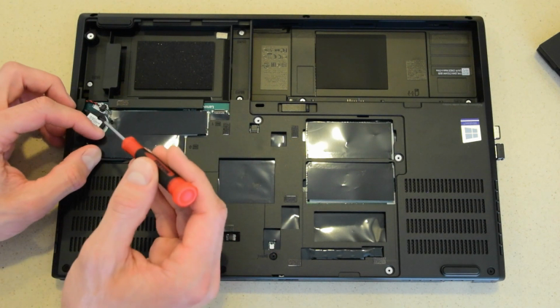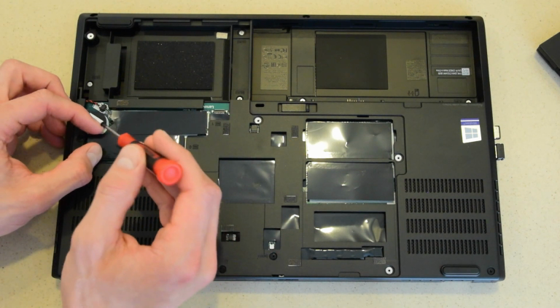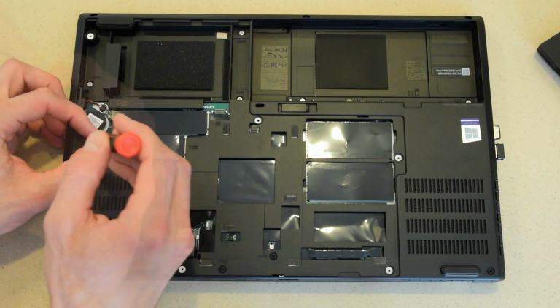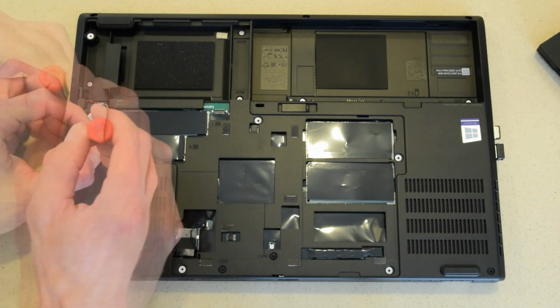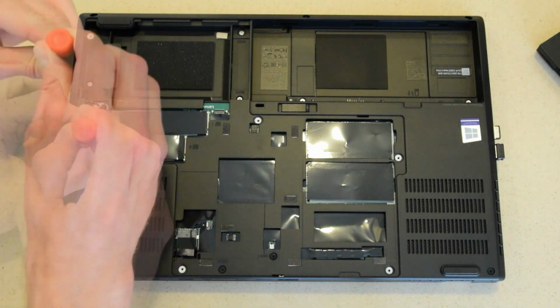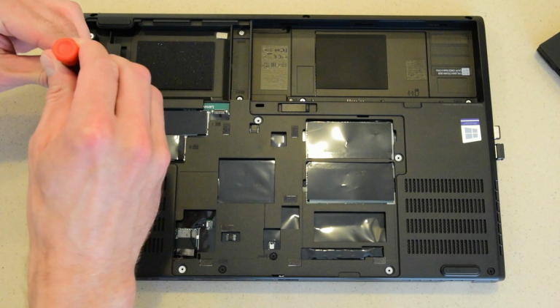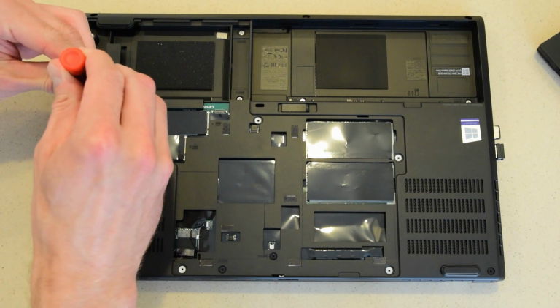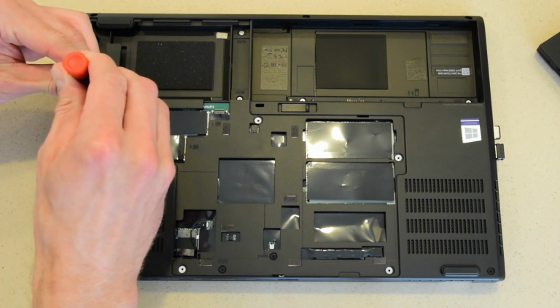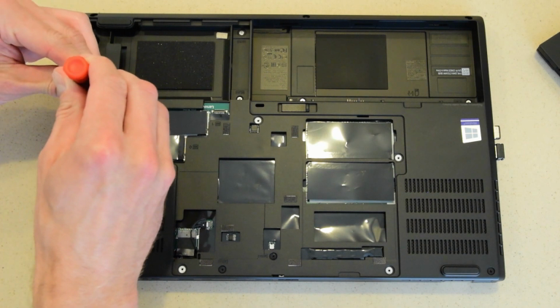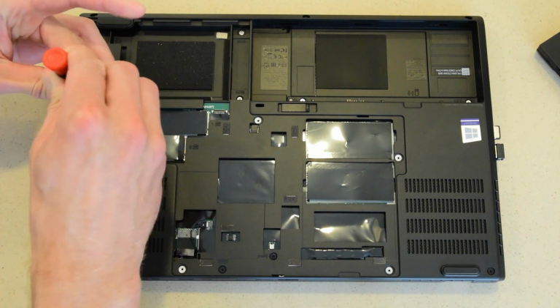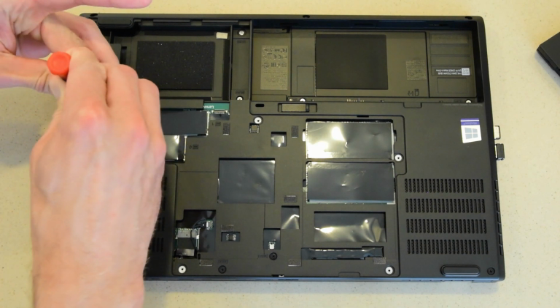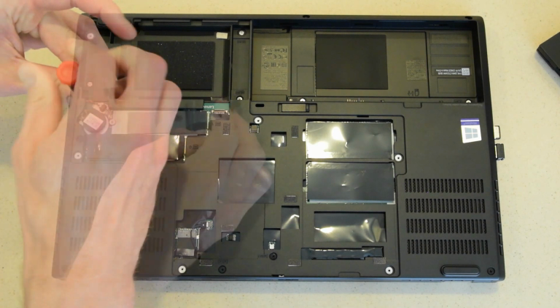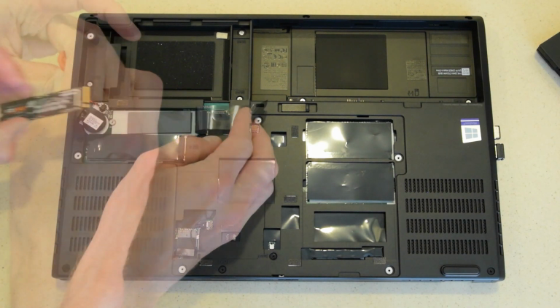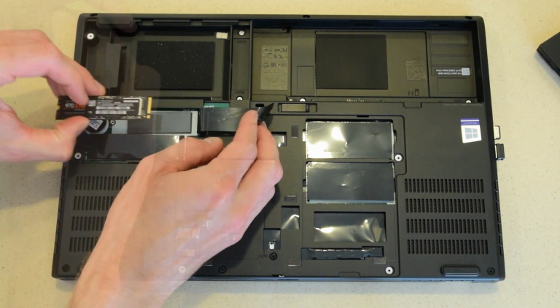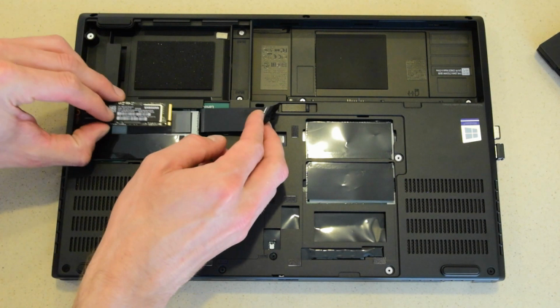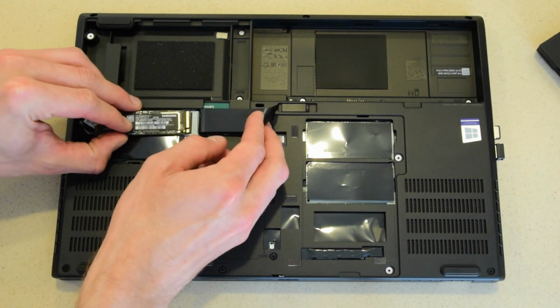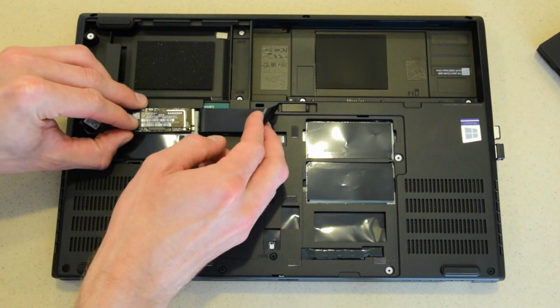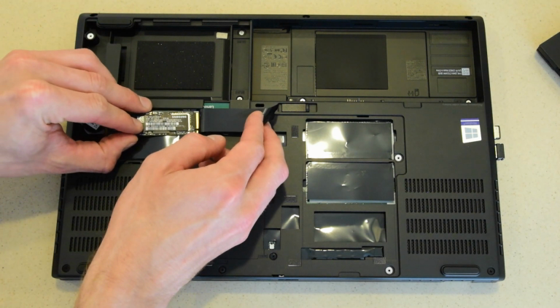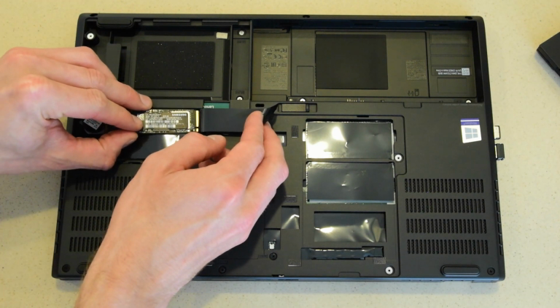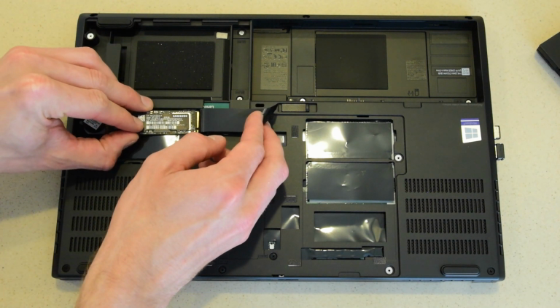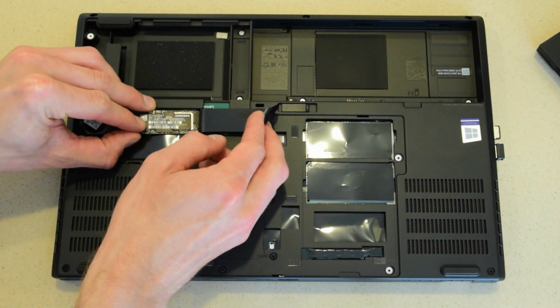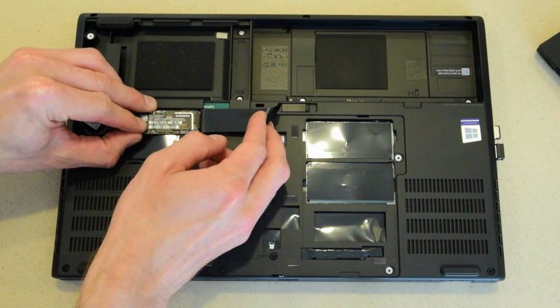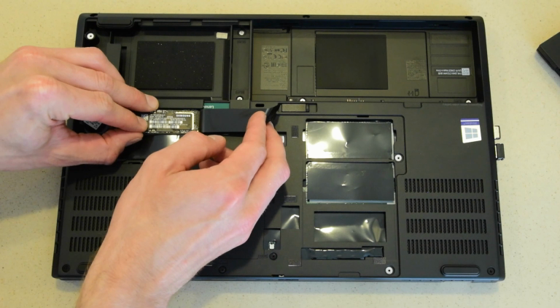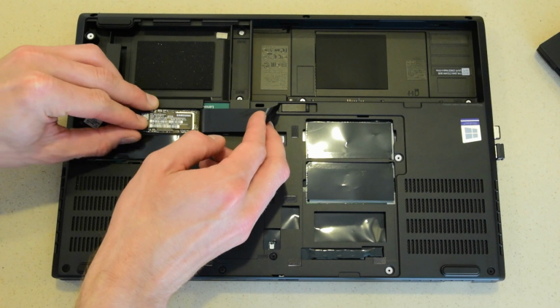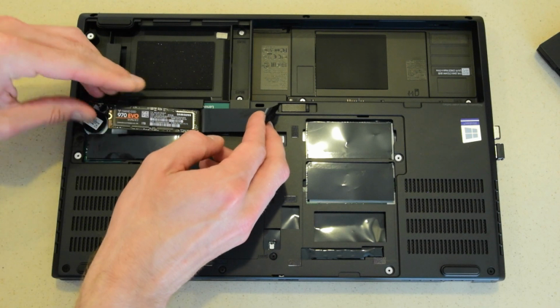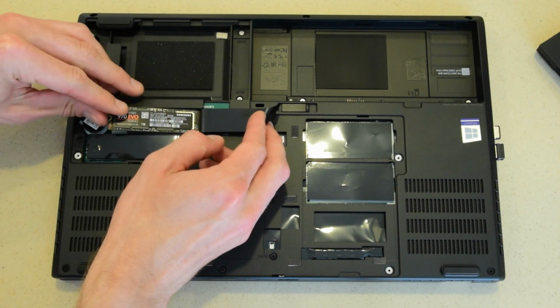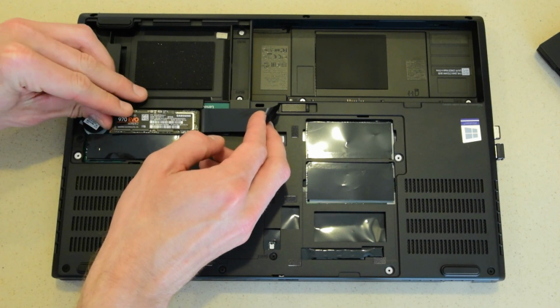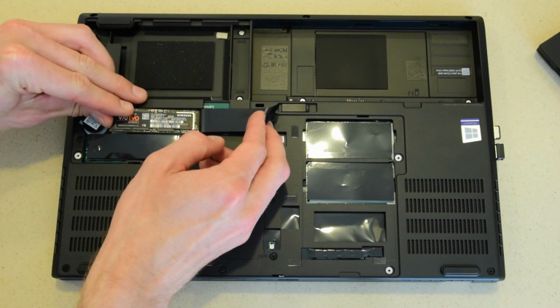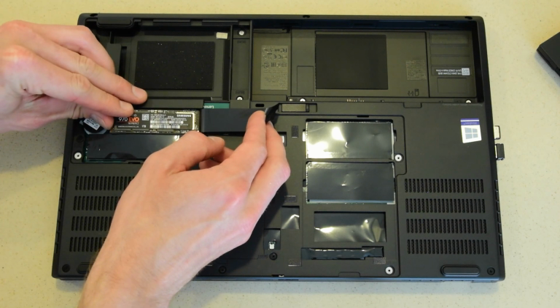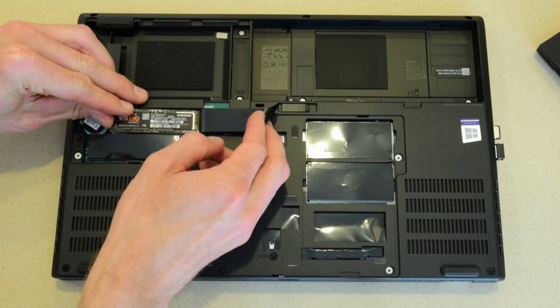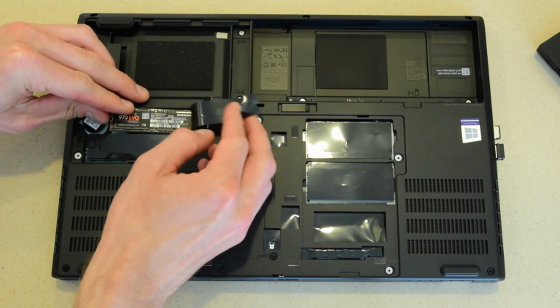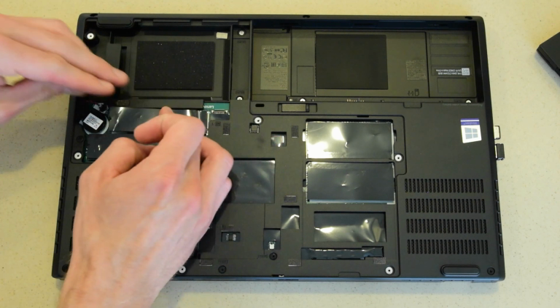If you're installing a second hard drive, simply repeat the process on the other open slot. You can actually RAID these two if they're the same capacity, but I didn't do that — check the maintenance manual for more info.